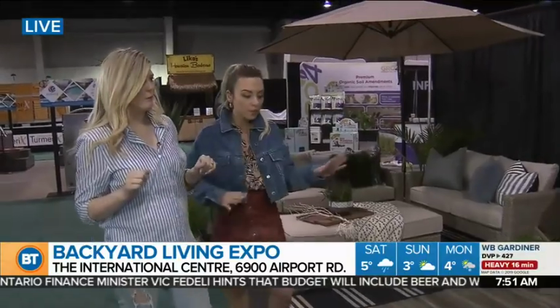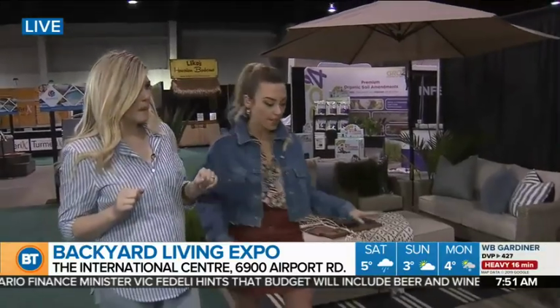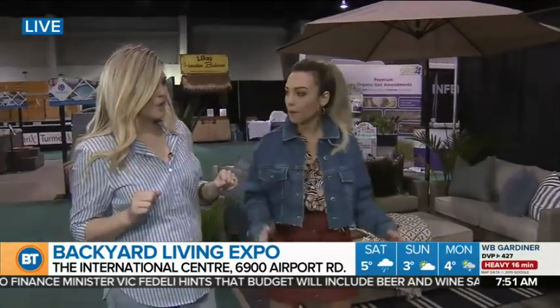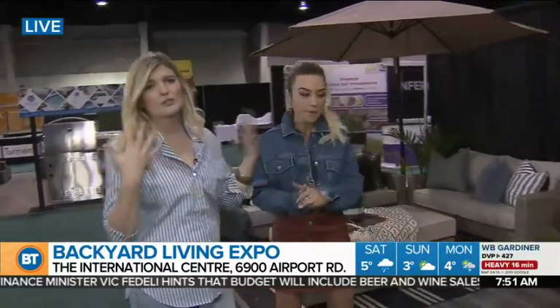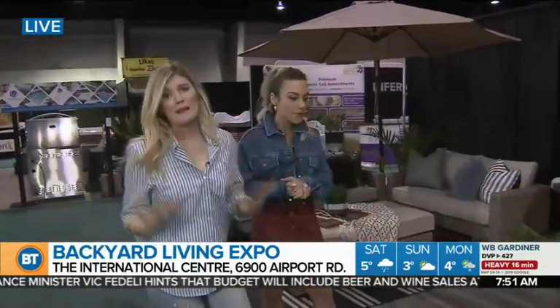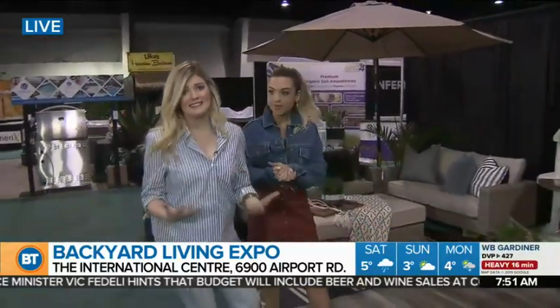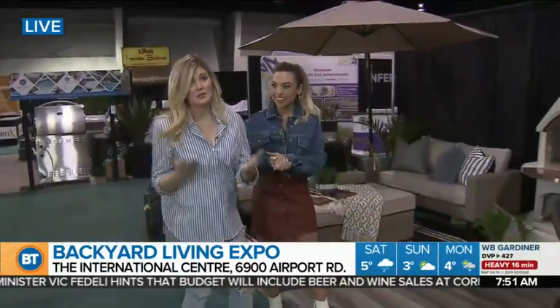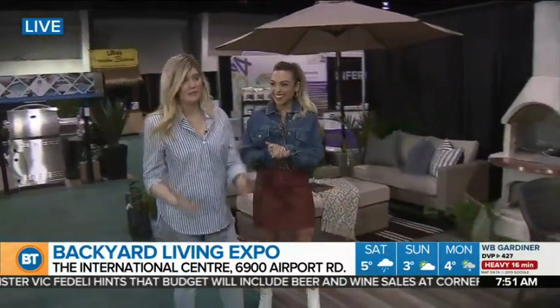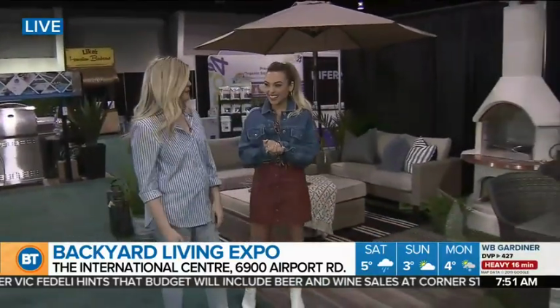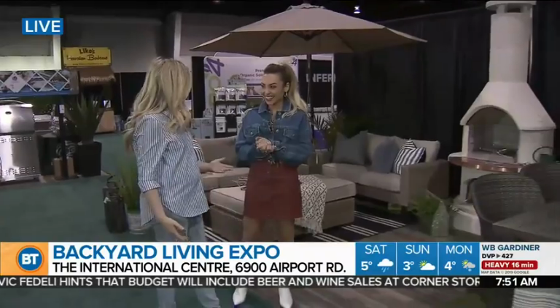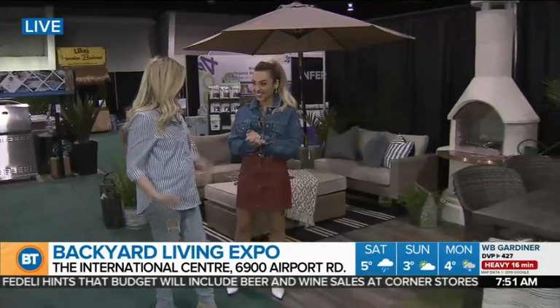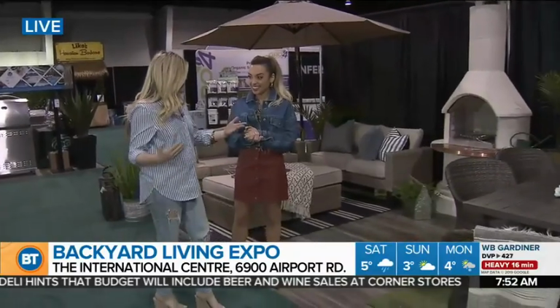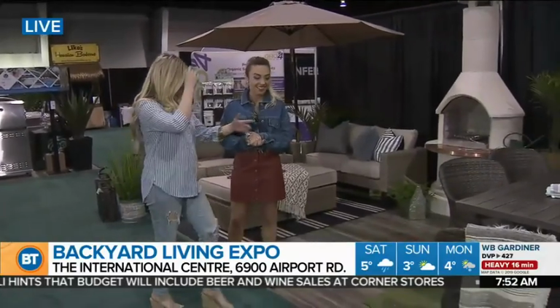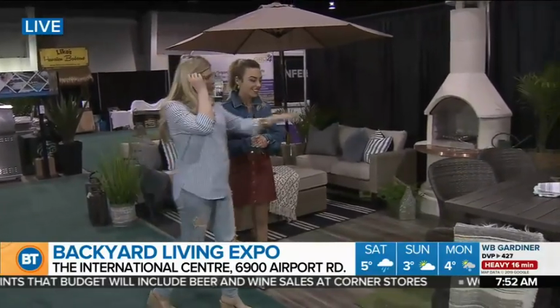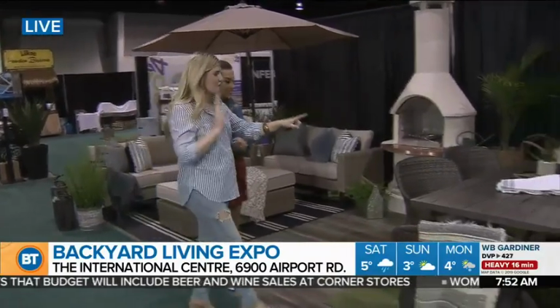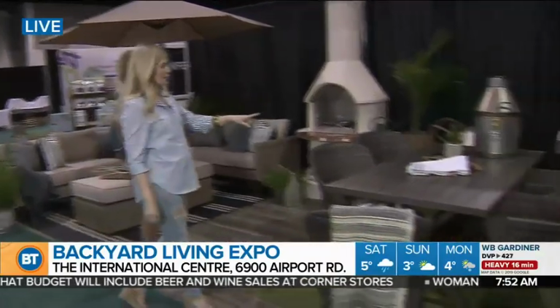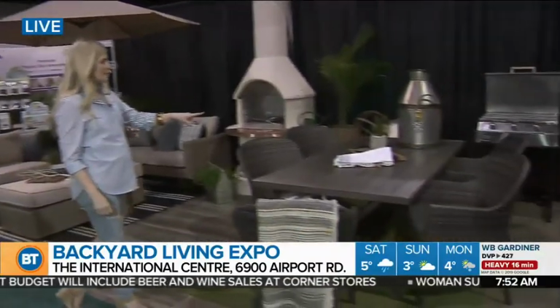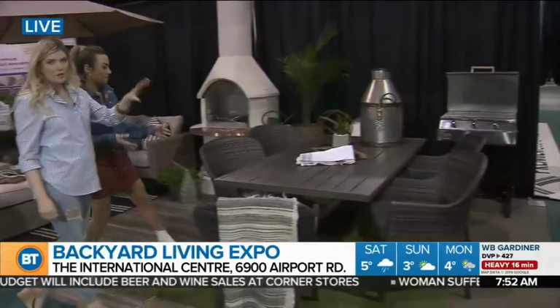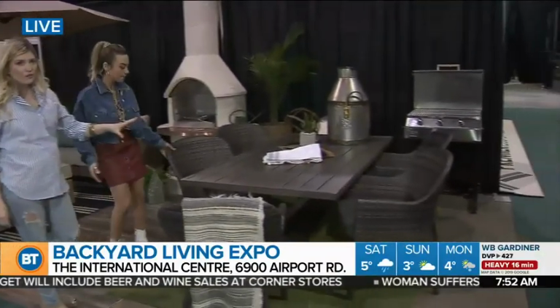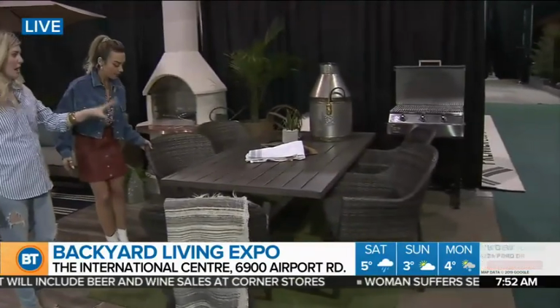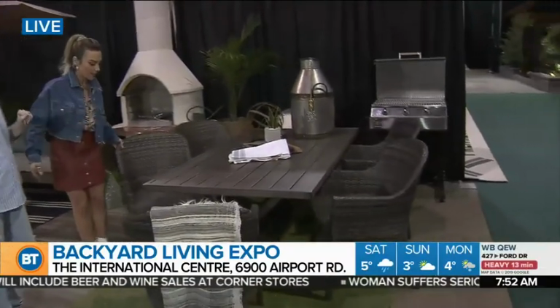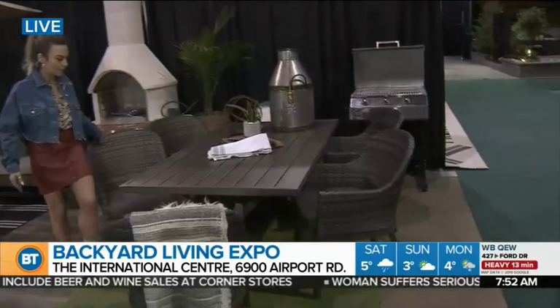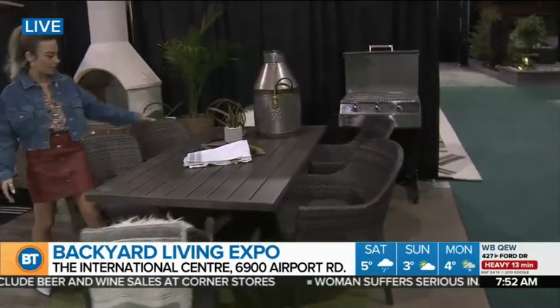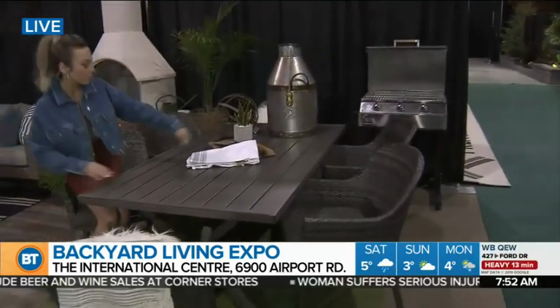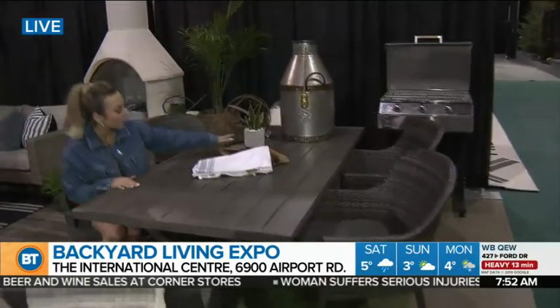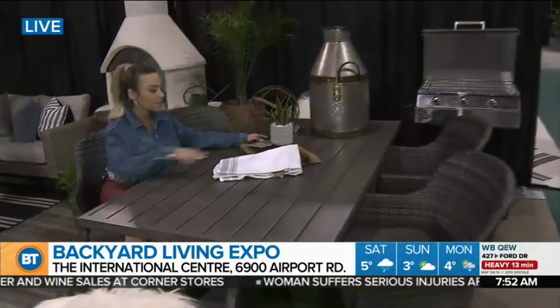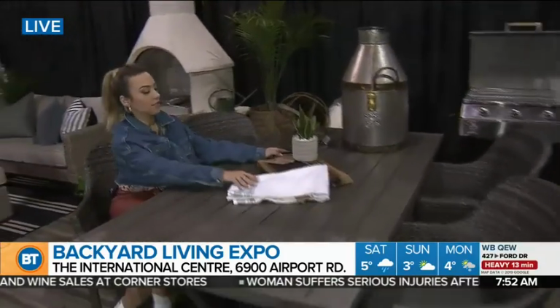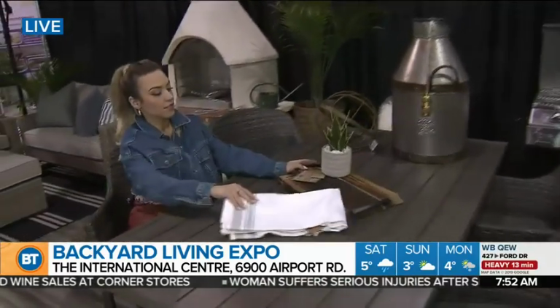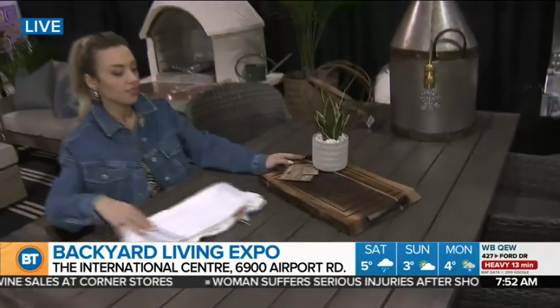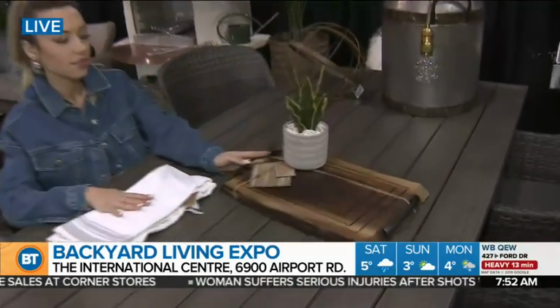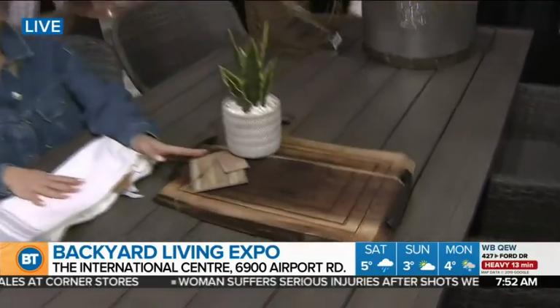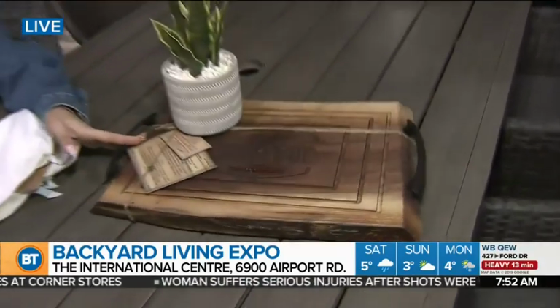So what can people find here? Oh, there's so many things. I'm so excited for you to come and get inspired. First off, on the table here, you can see this beautiful cutting board. This is from Kaylee's Woodshed, and that's just one of the things you can see here at the show.